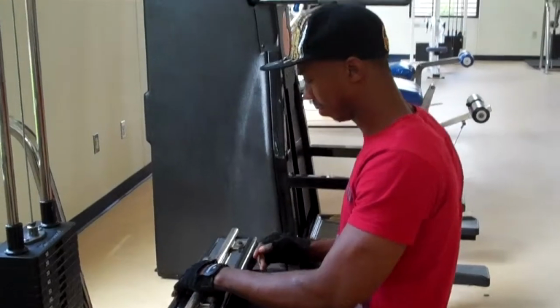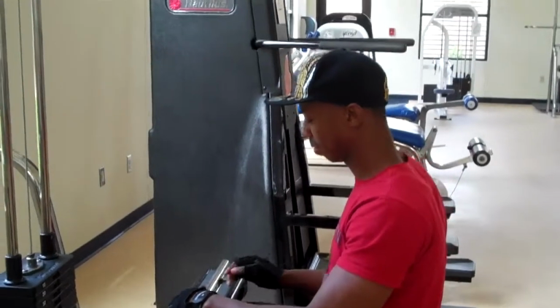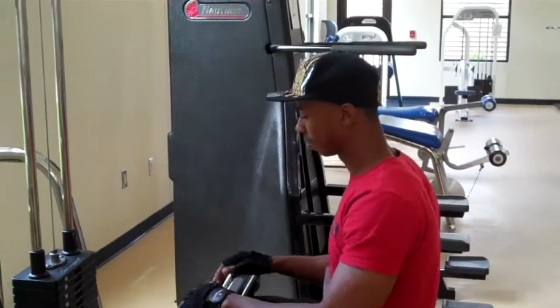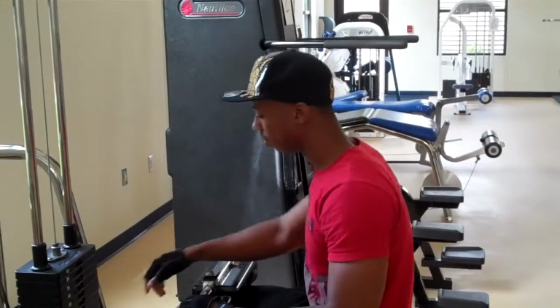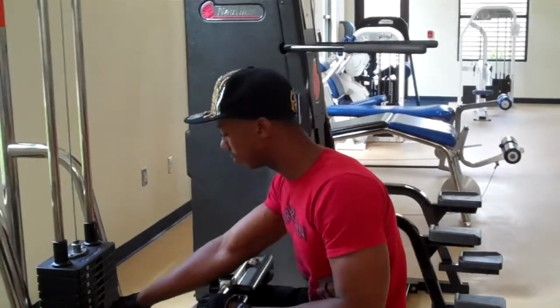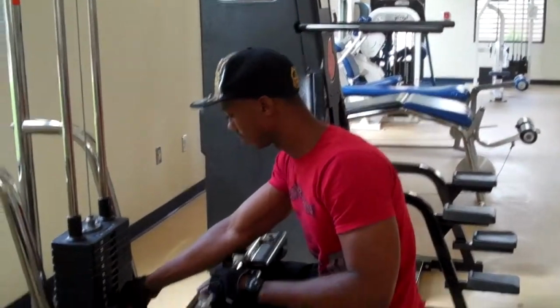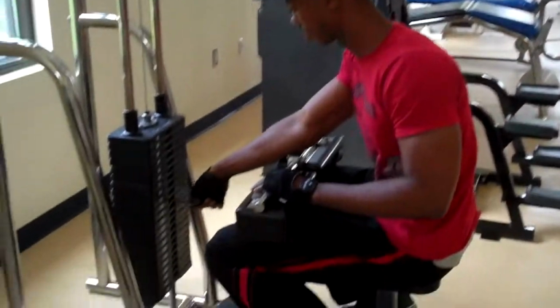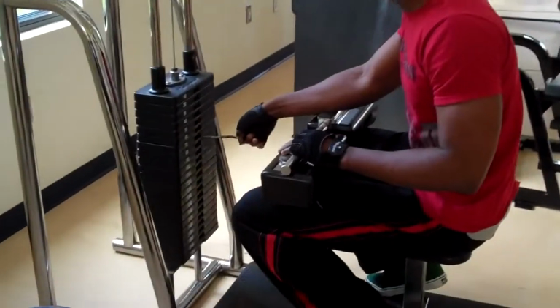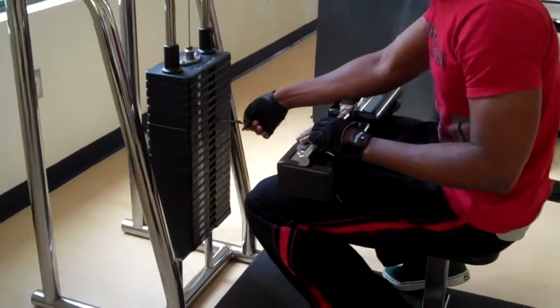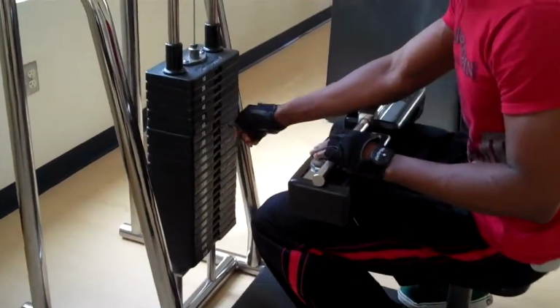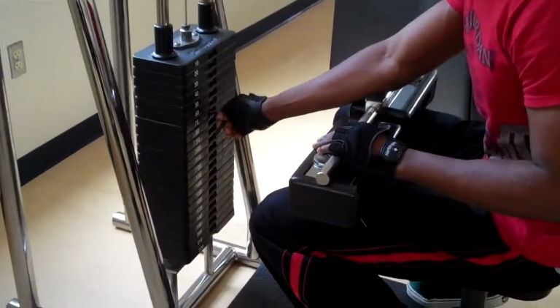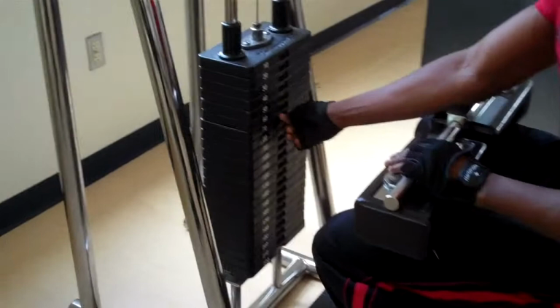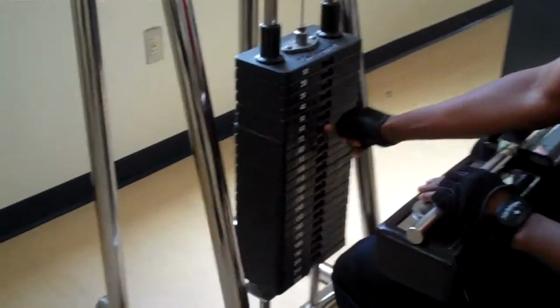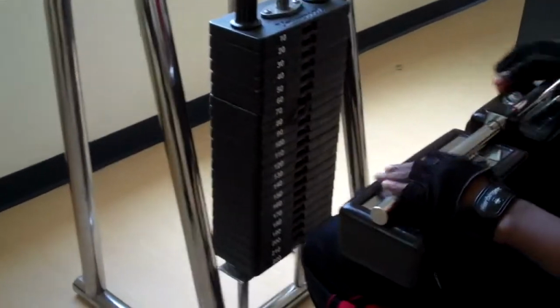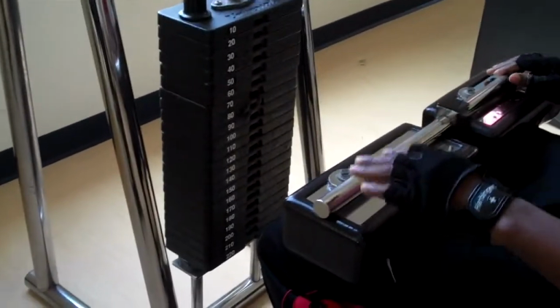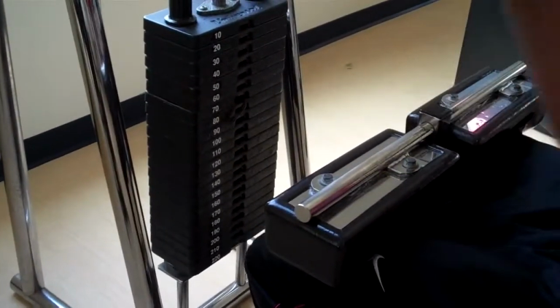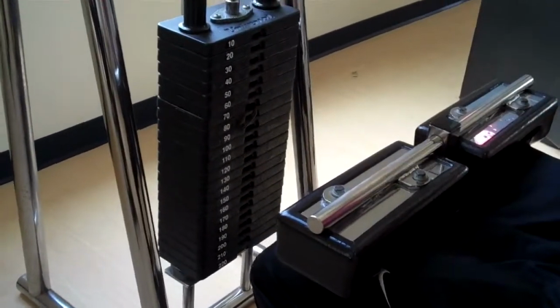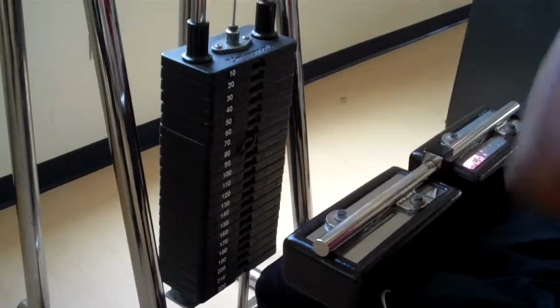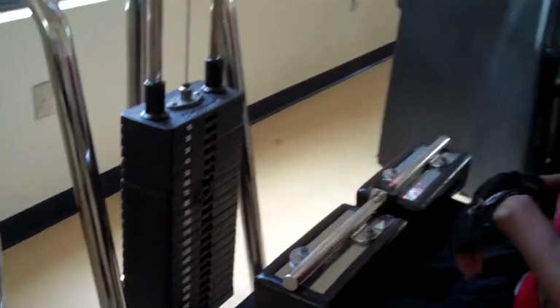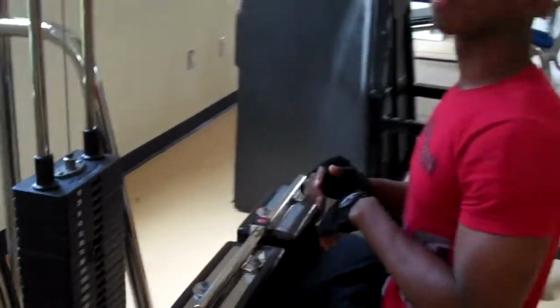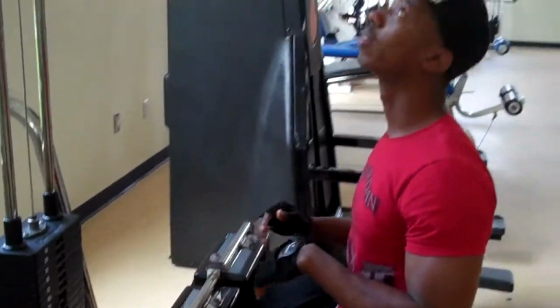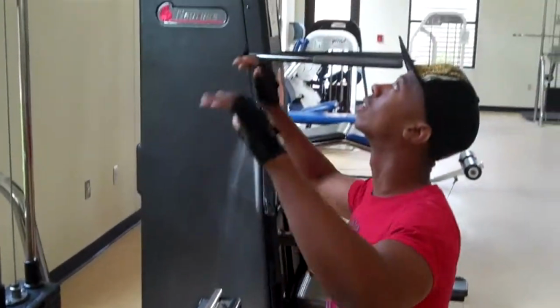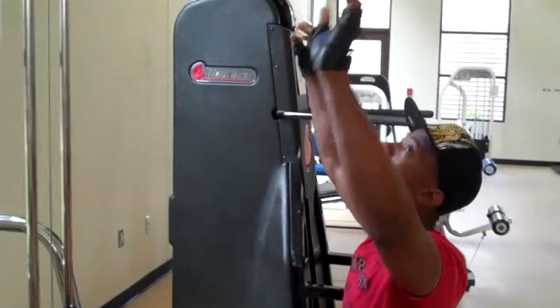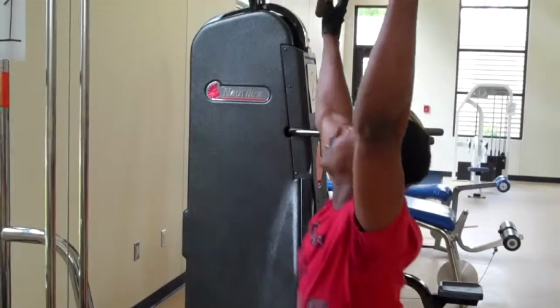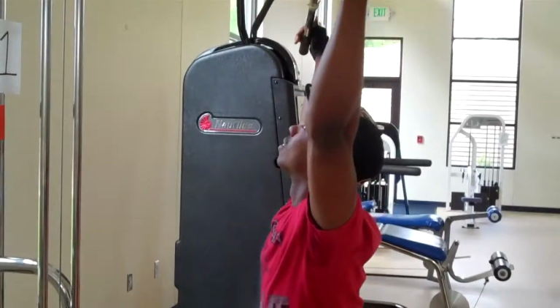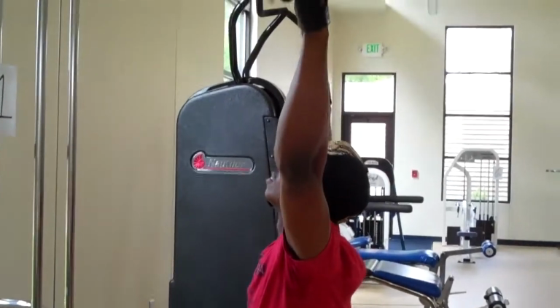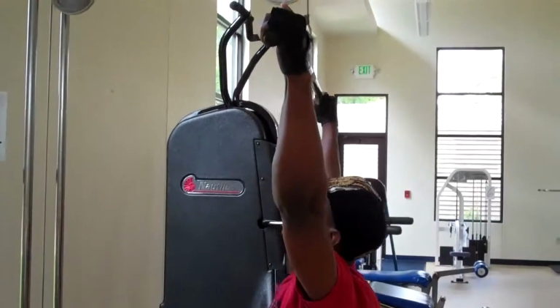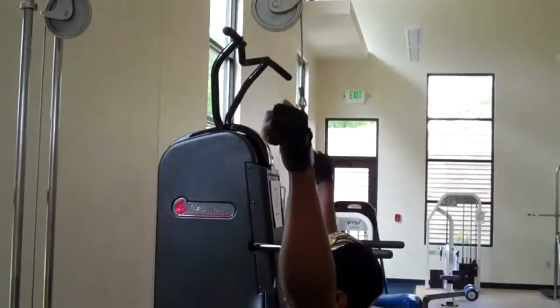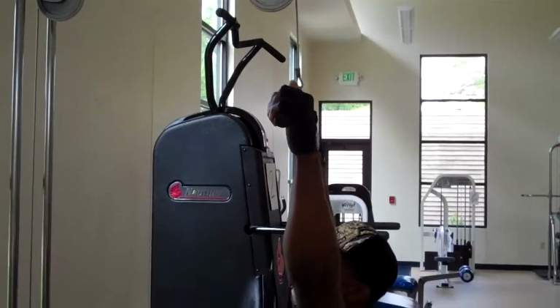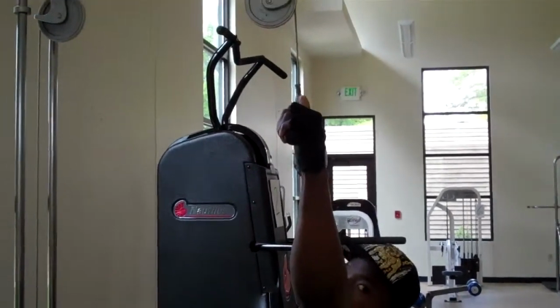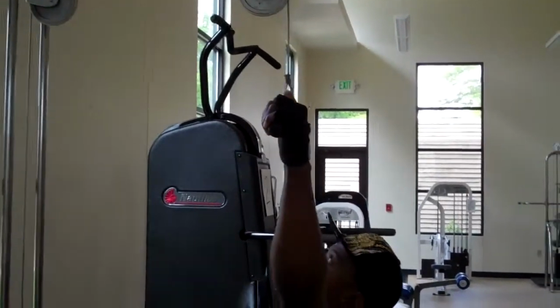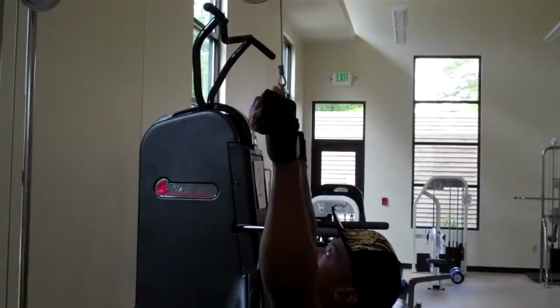Then he's going to set his weight — these weights go in 10-pound increments. He'll pull the pin, then reach up and grab the handles wide to start with.